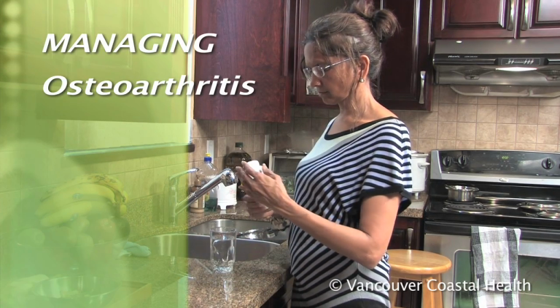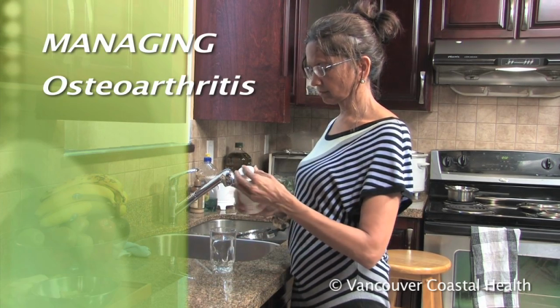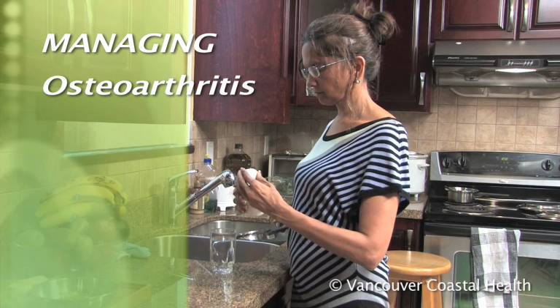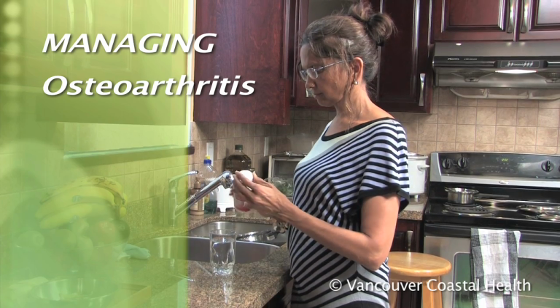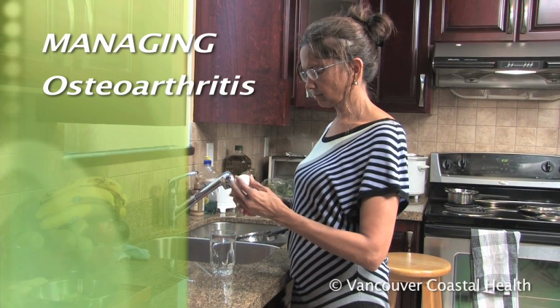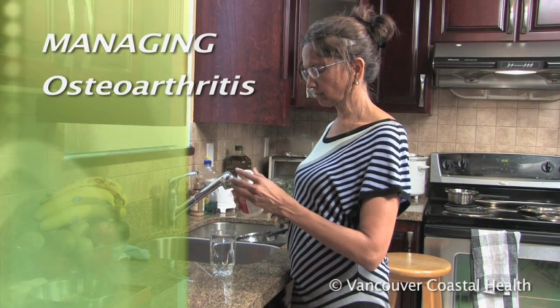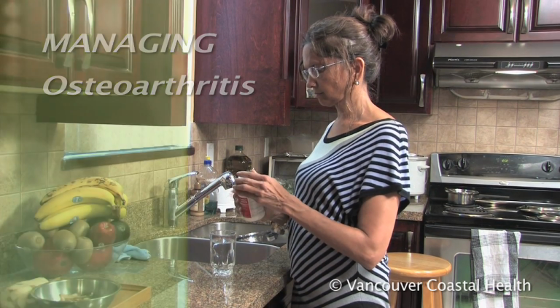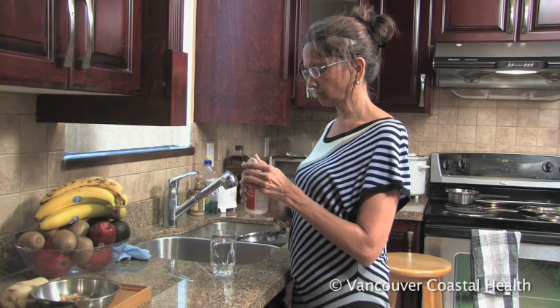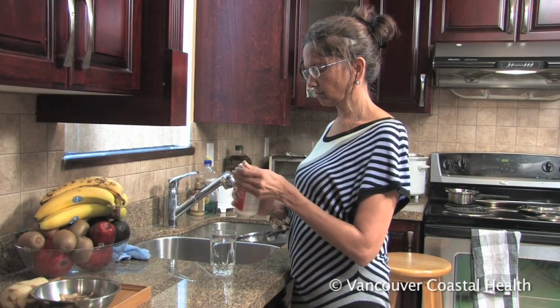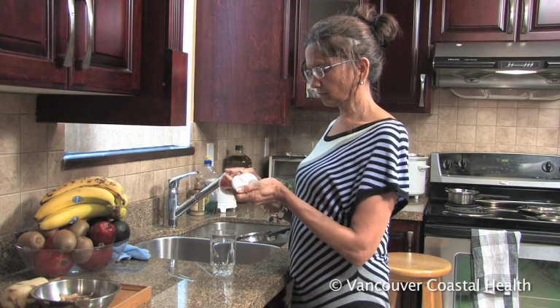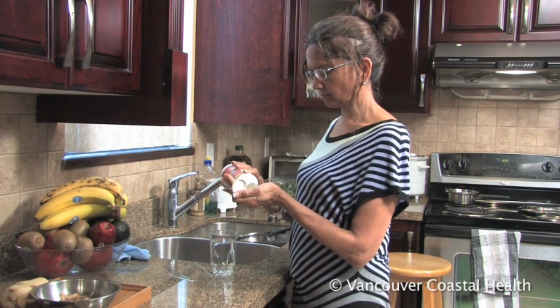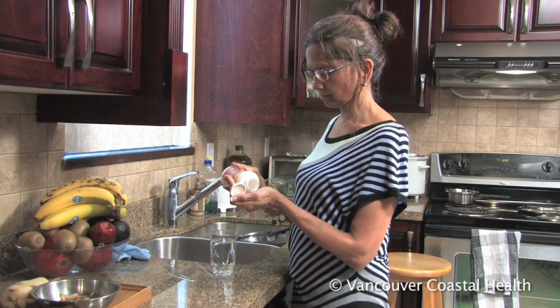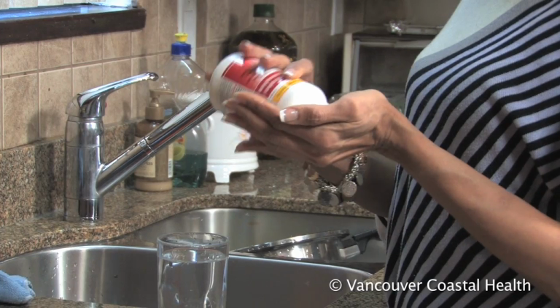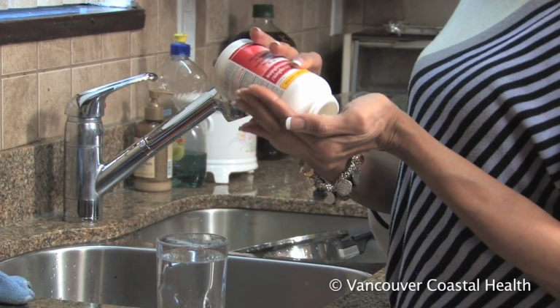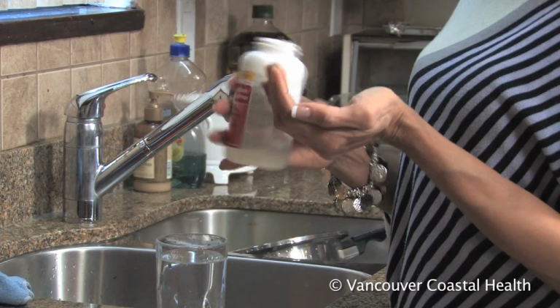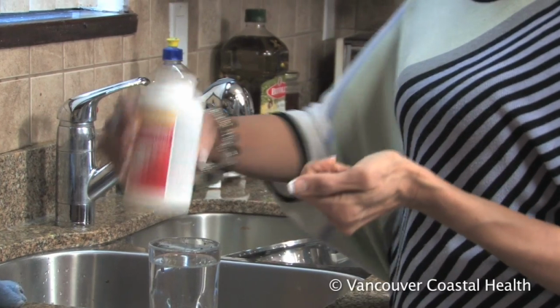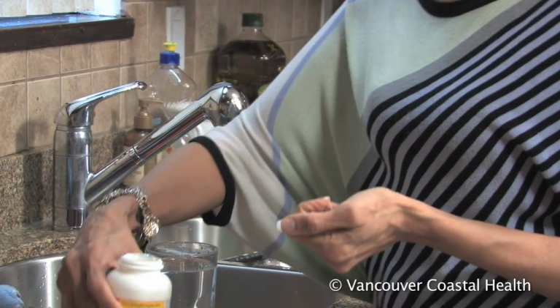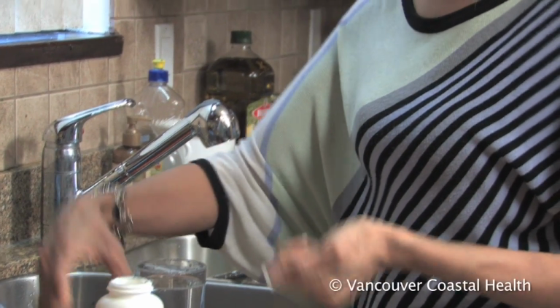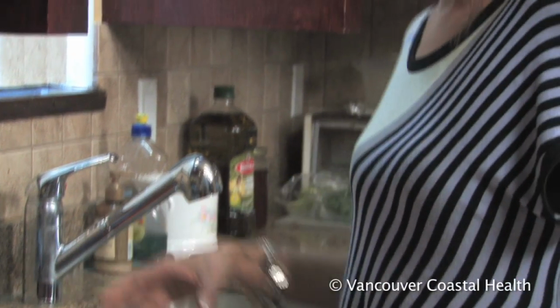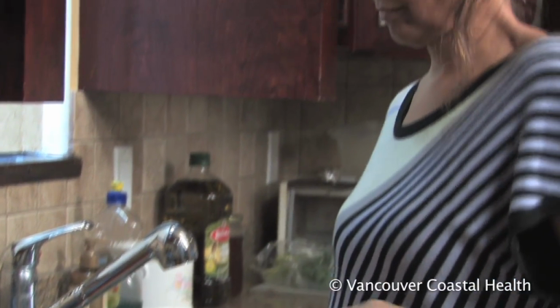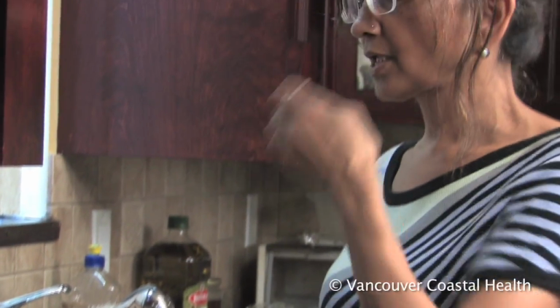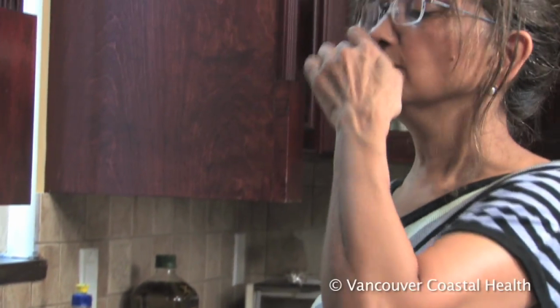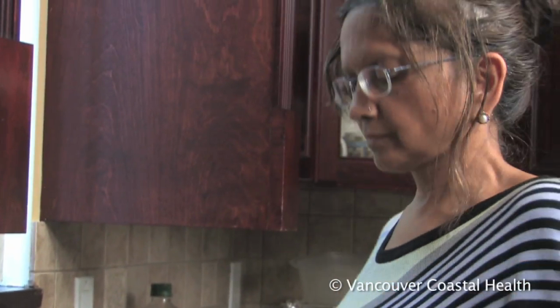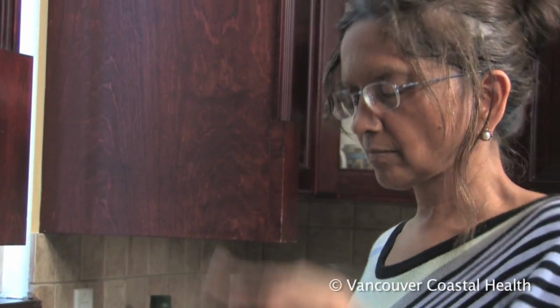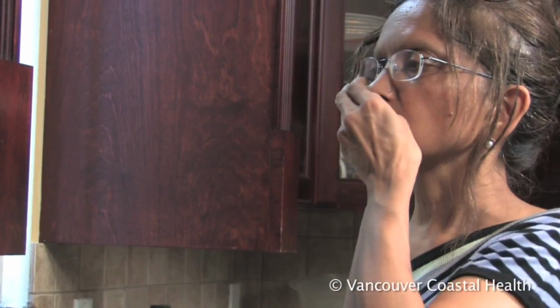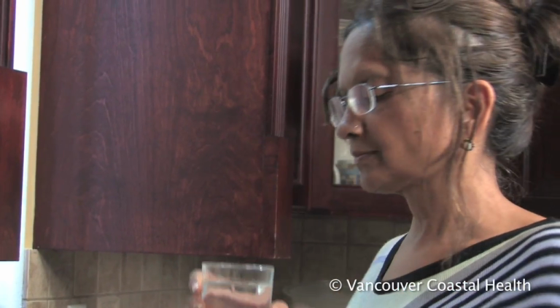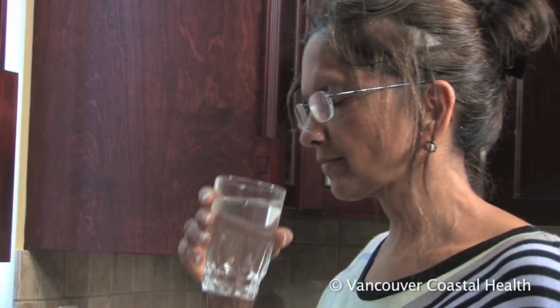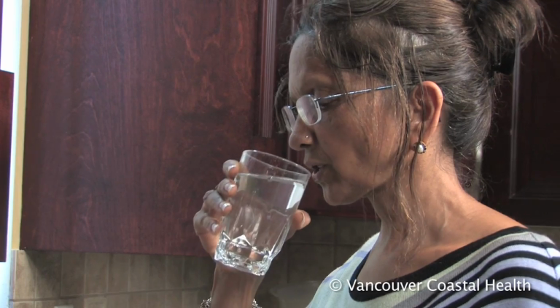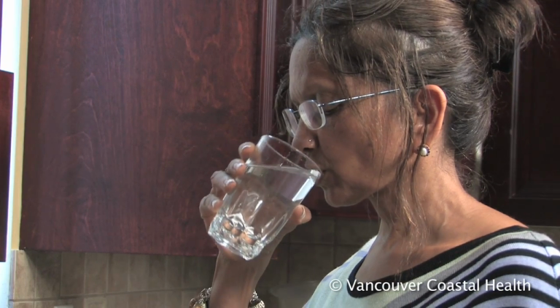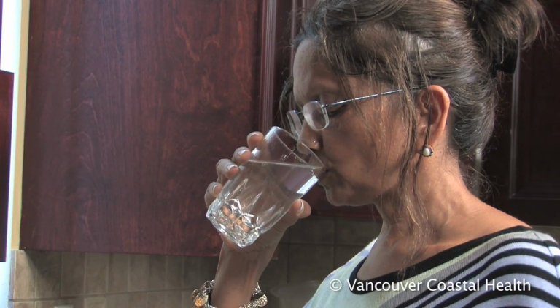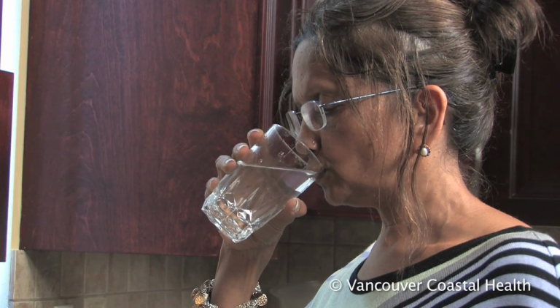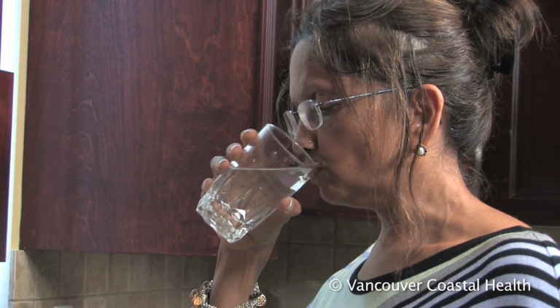Osteoarthritis in the small finger joints is usually treated without surgery. The treatment goals are to make it easier to do everyday activities, manage symptoms, and prevent further damage to the joints.